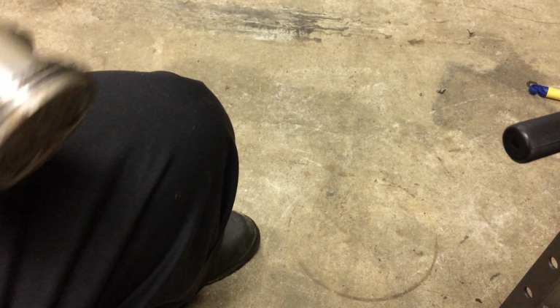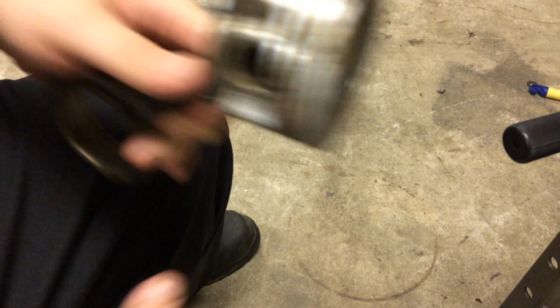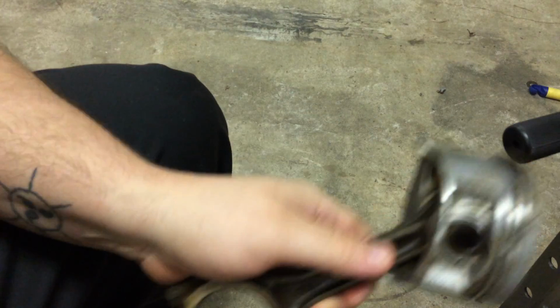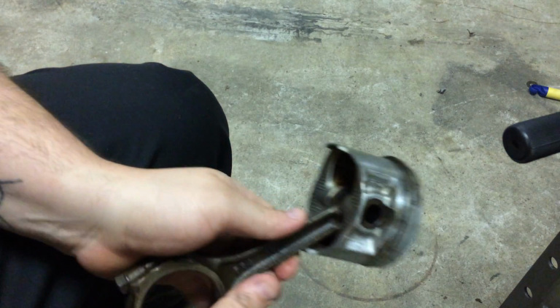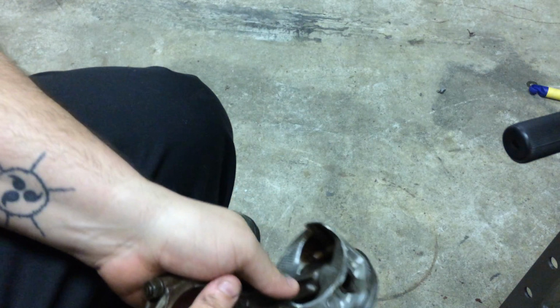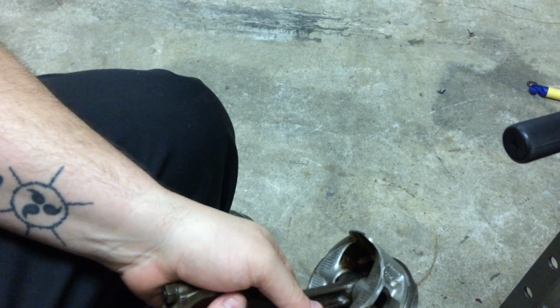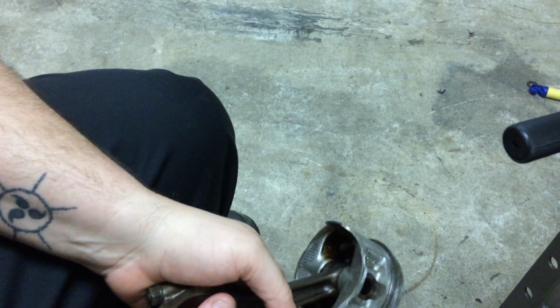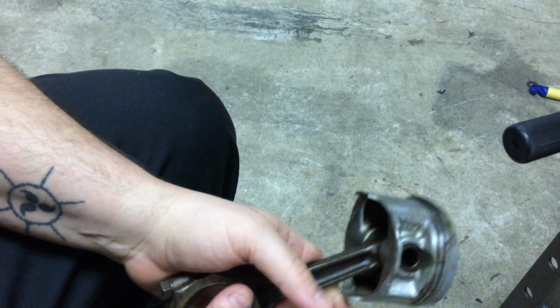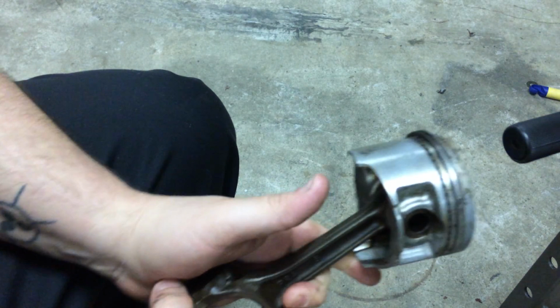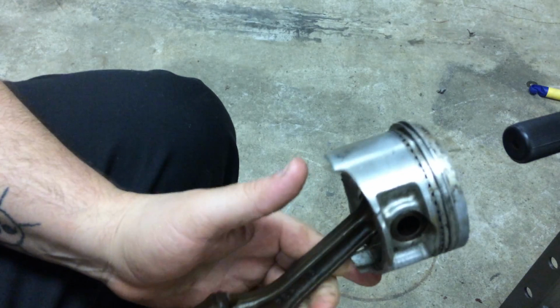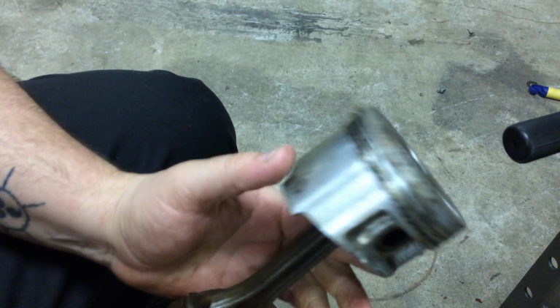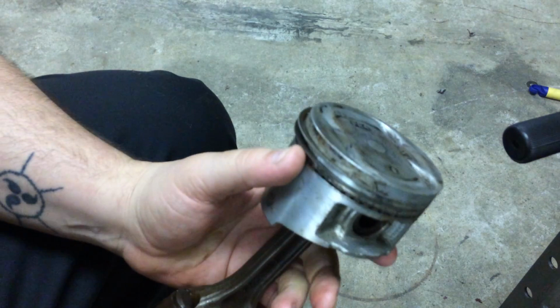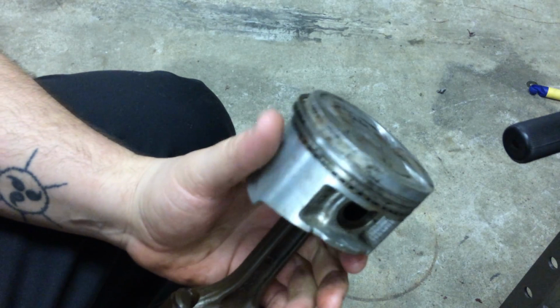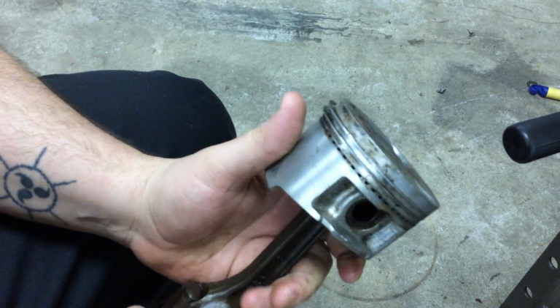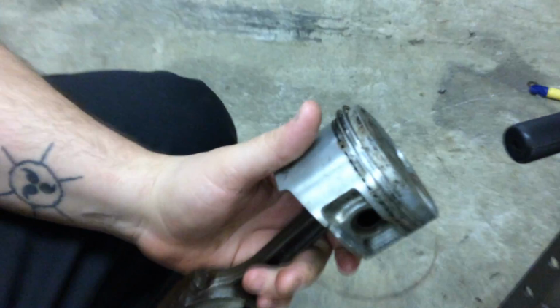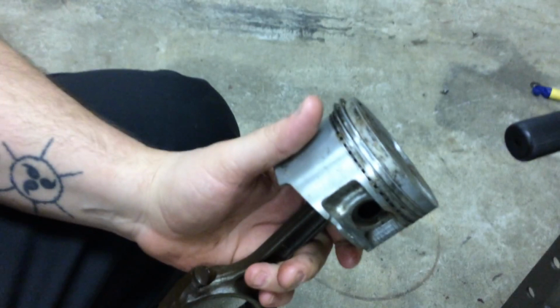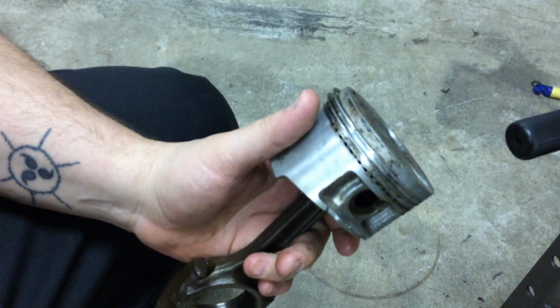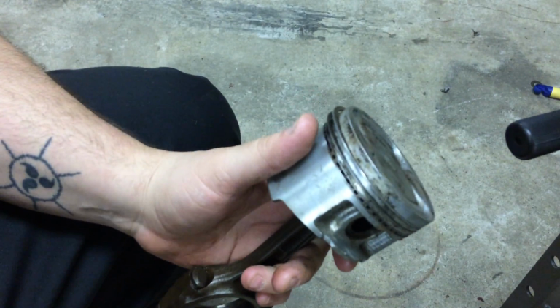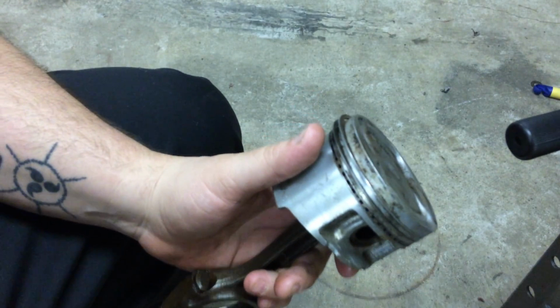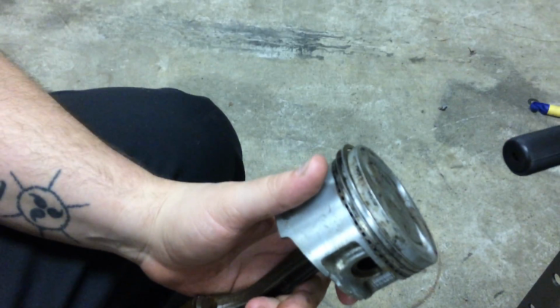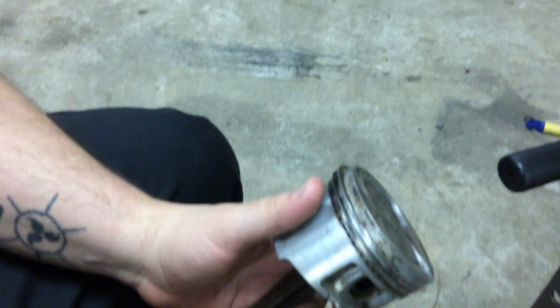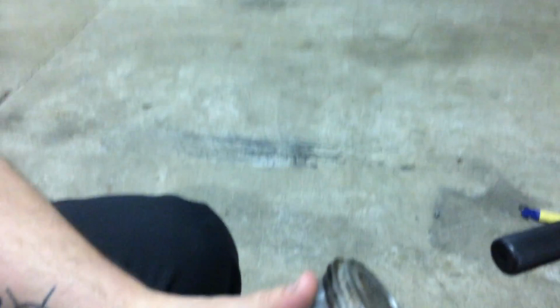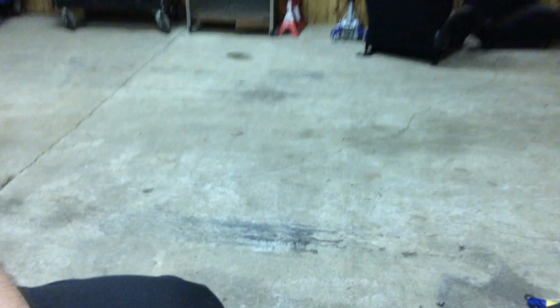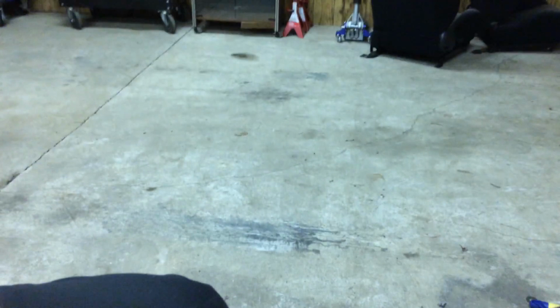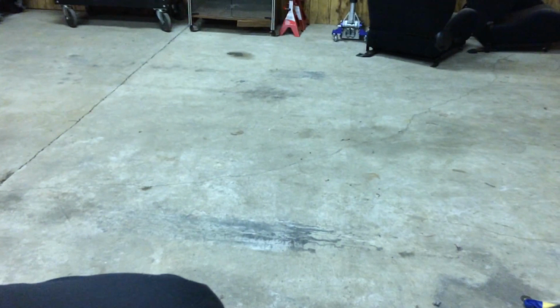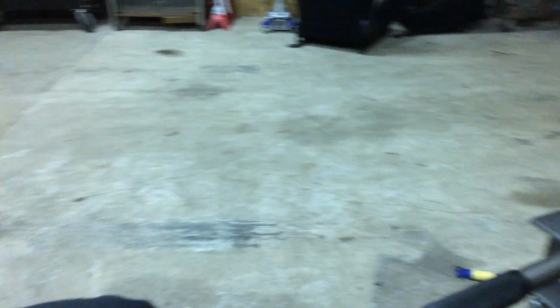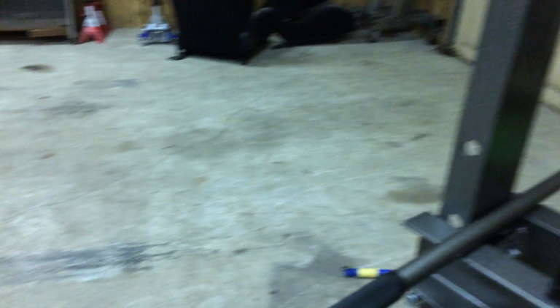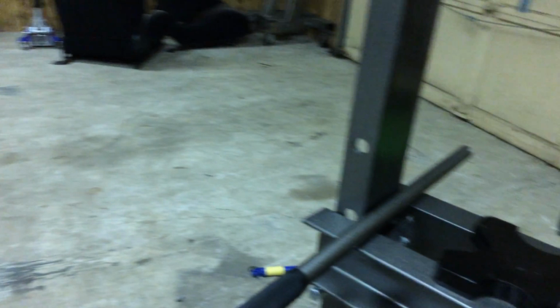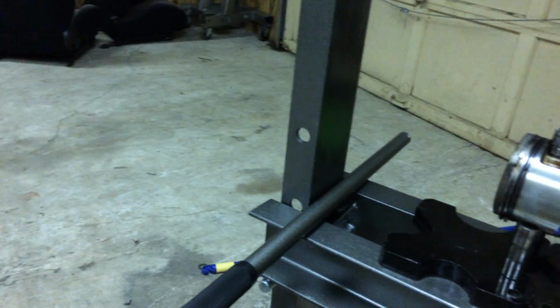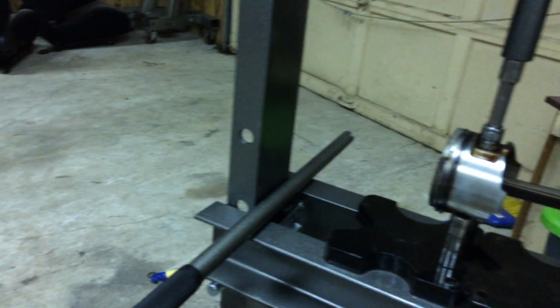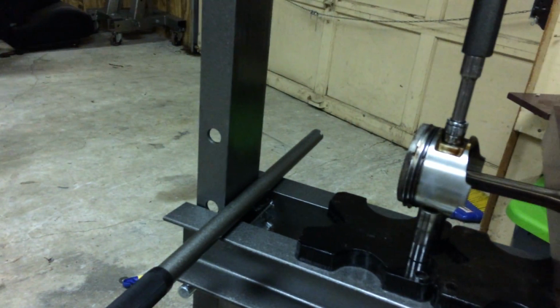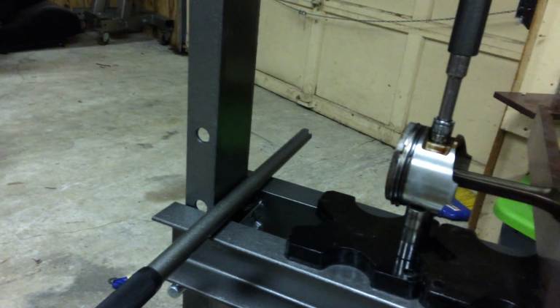What's up guys, welcome to VHP Engines. Today we're going to do piston pressing — you can see here I've already got it set up and ready to go, because it takes a while to set up.